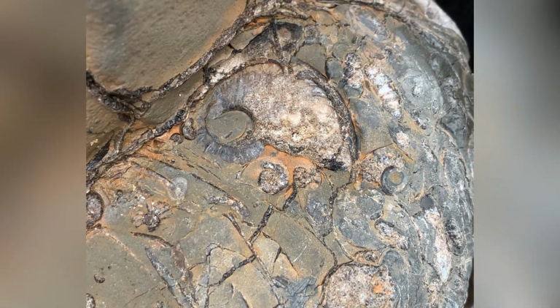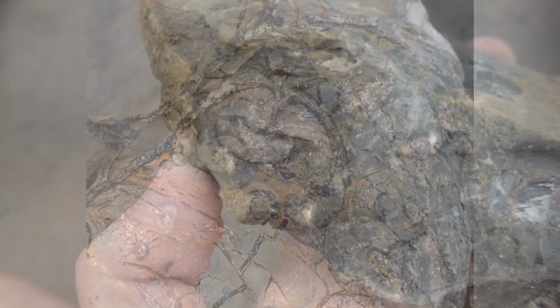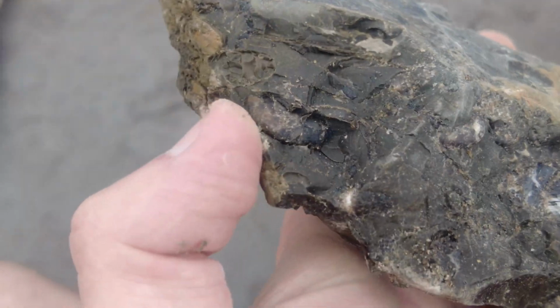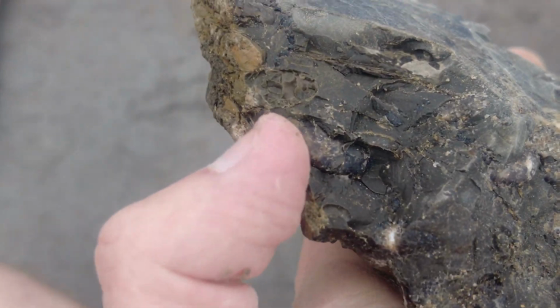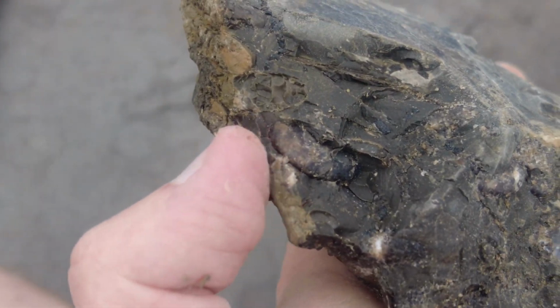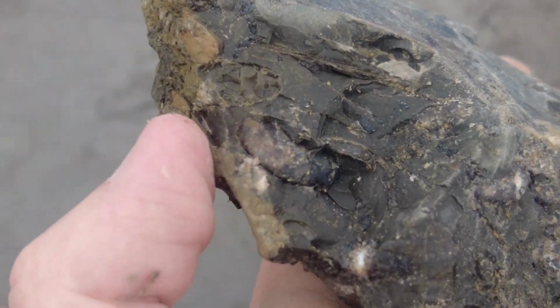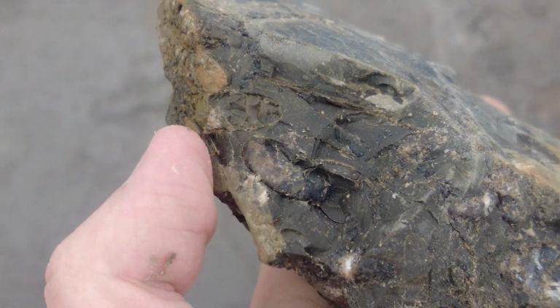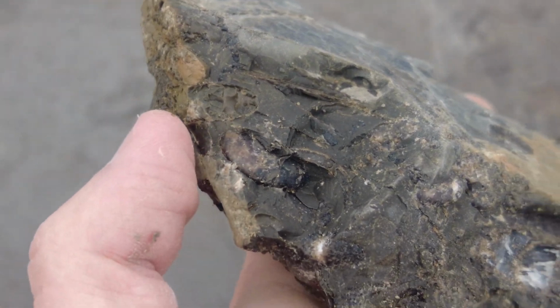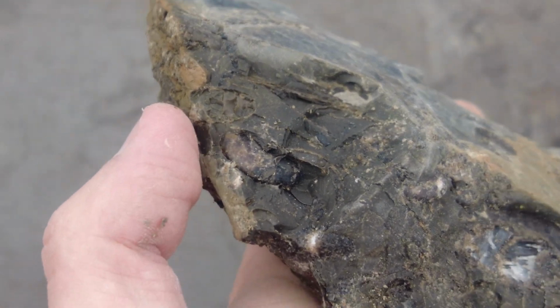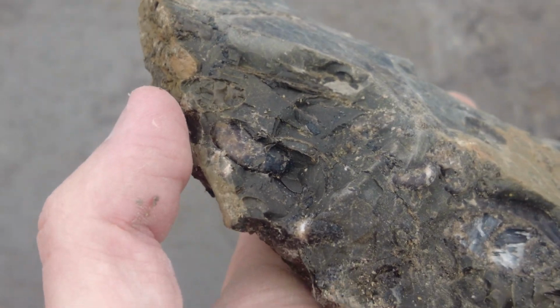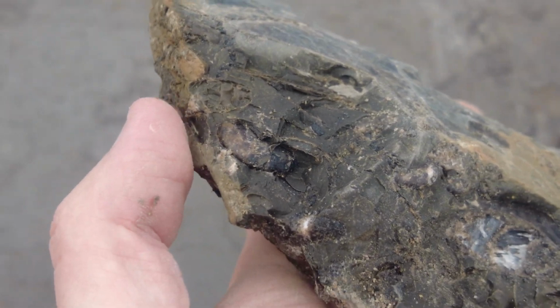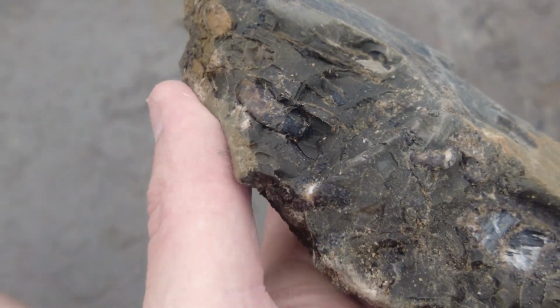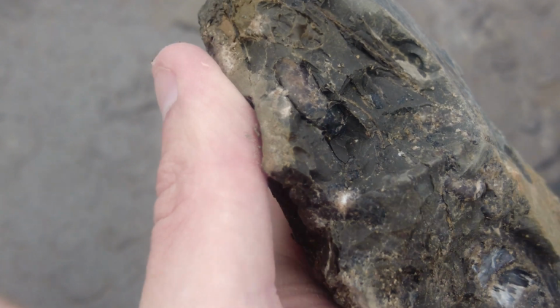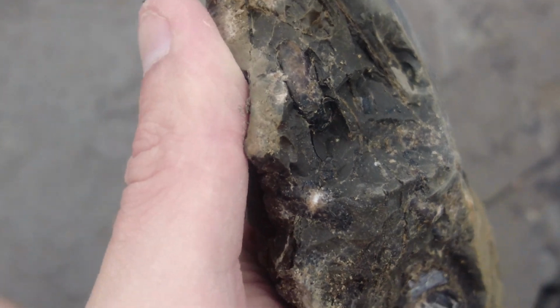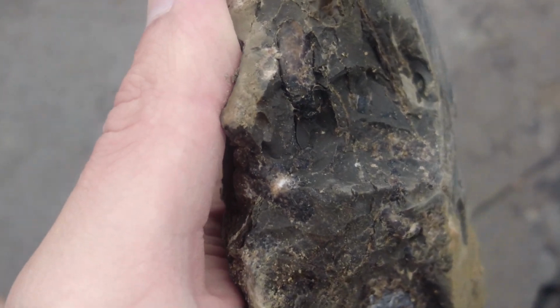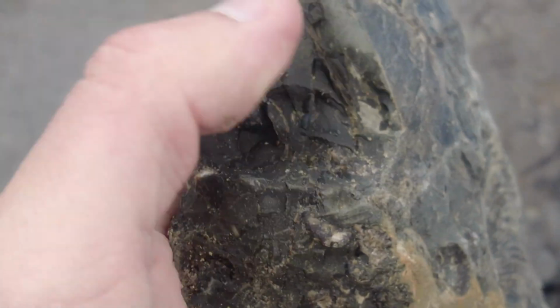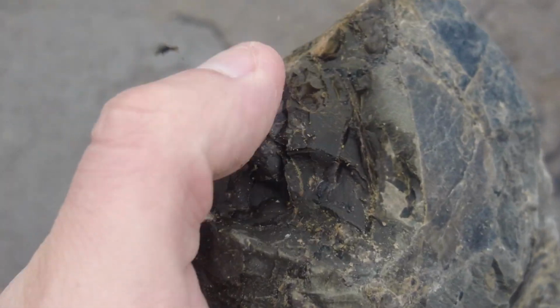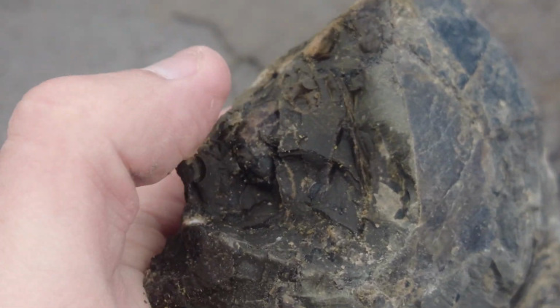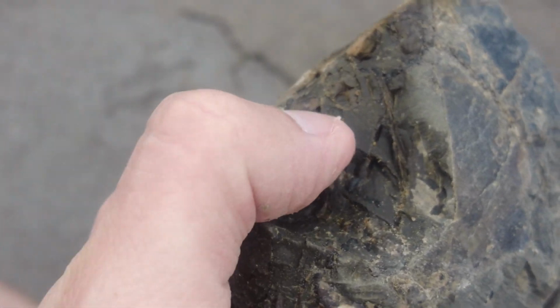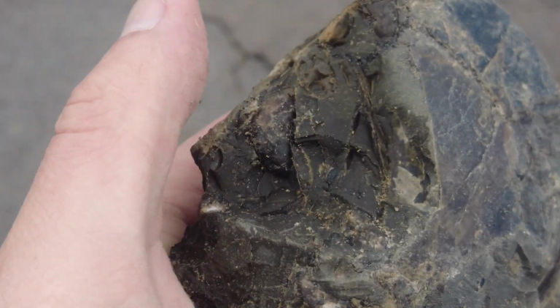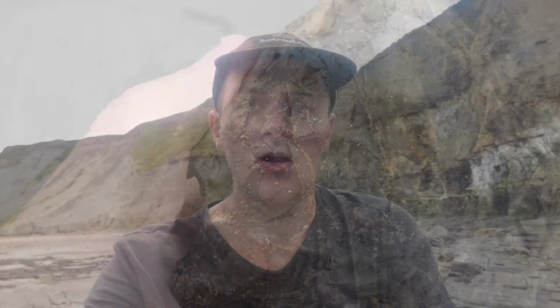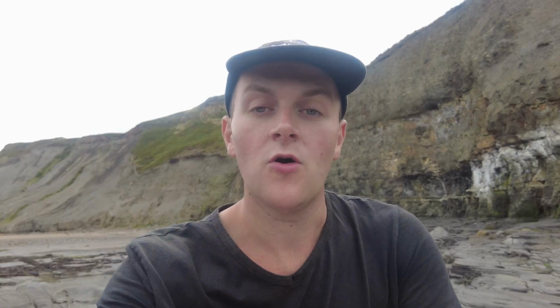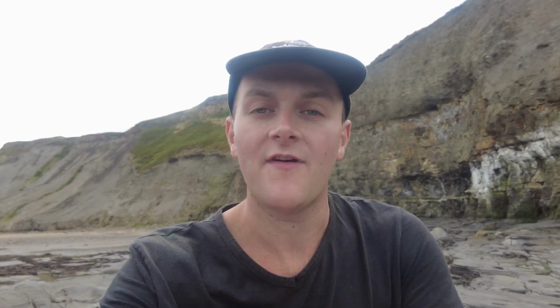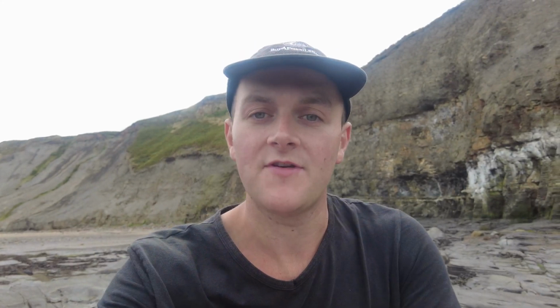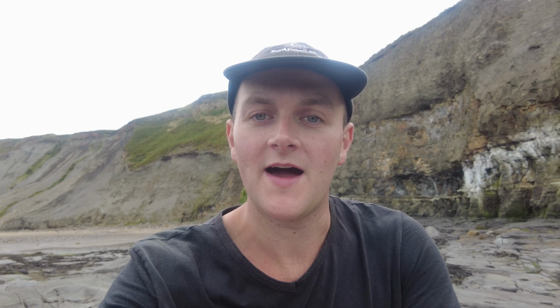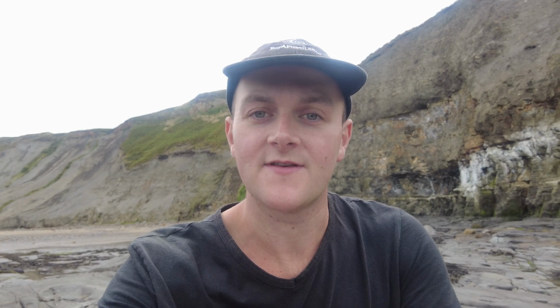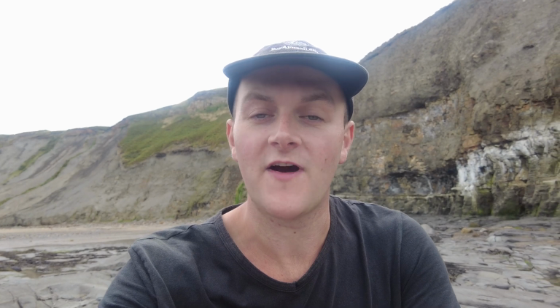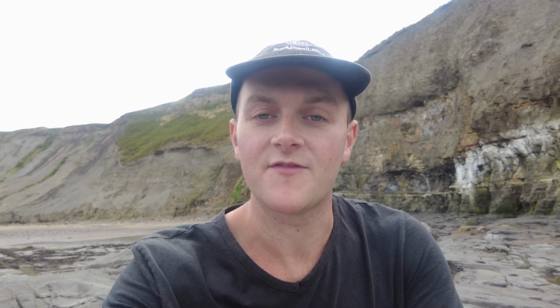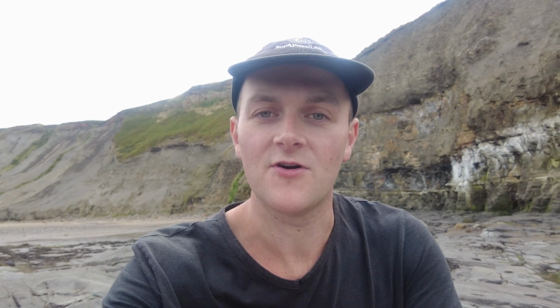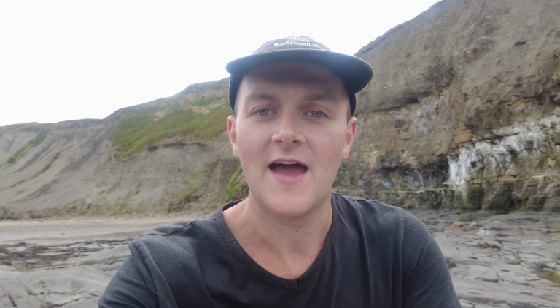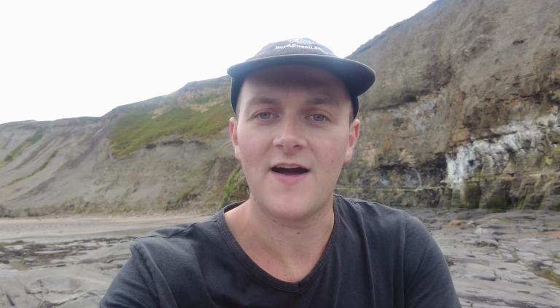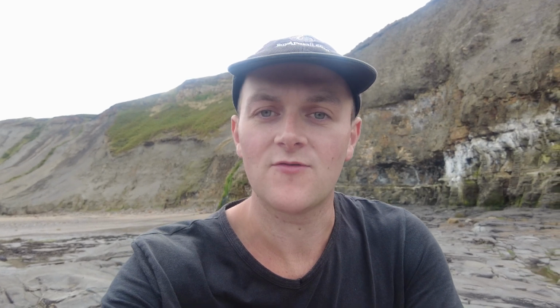I've also just spotted a really small but fat ammonite right there — not quite sure what that one is, so that will be quite interesting.